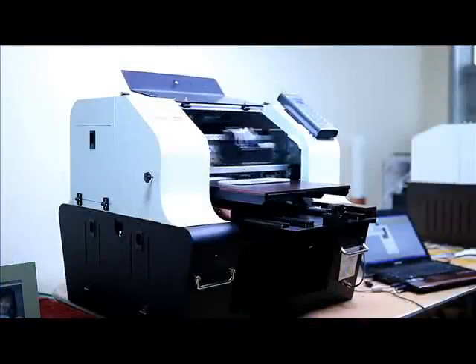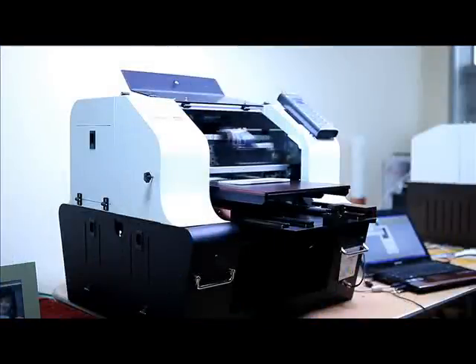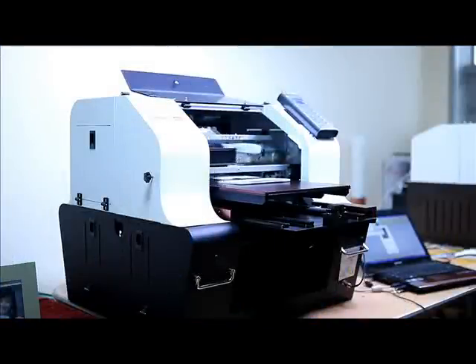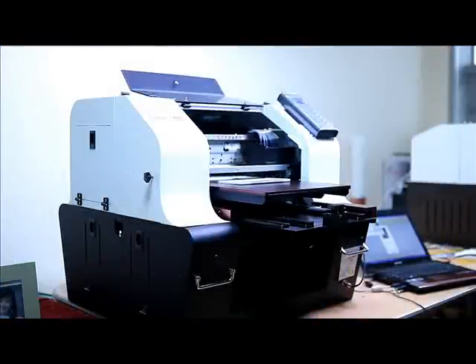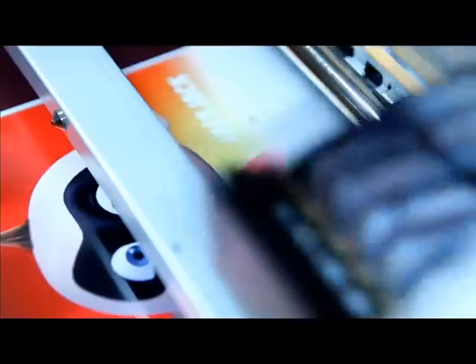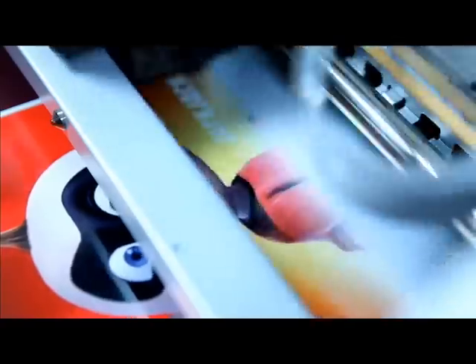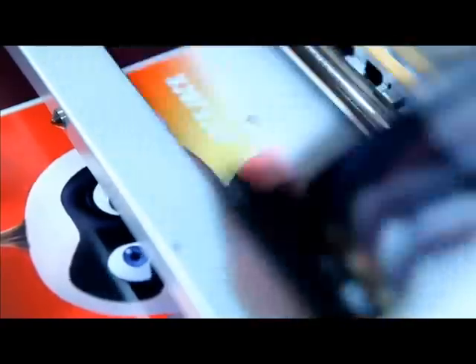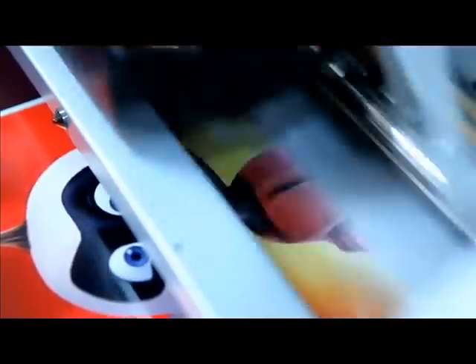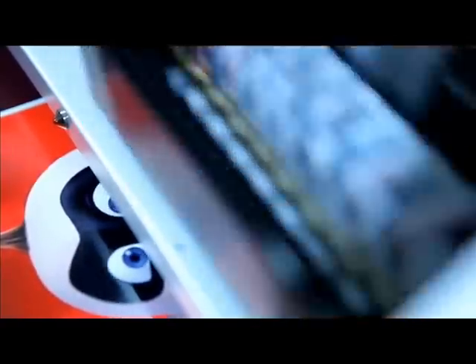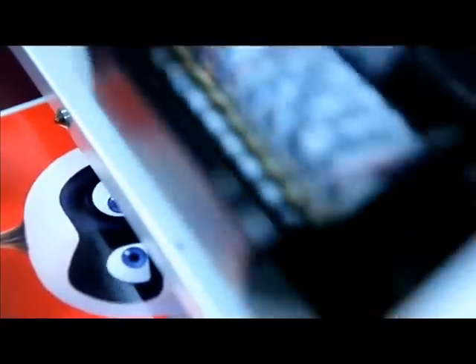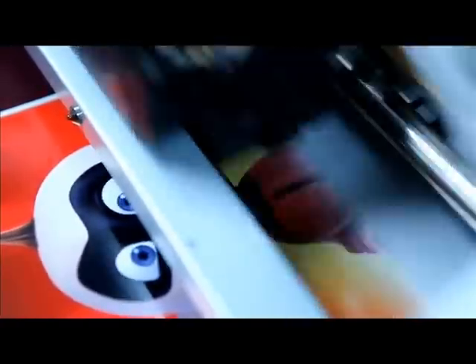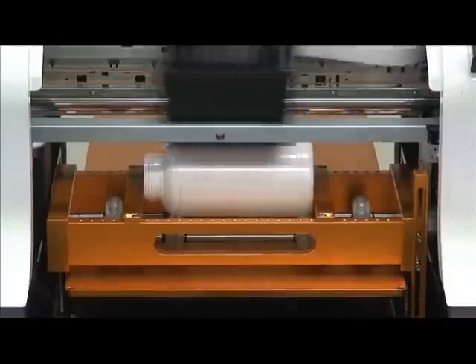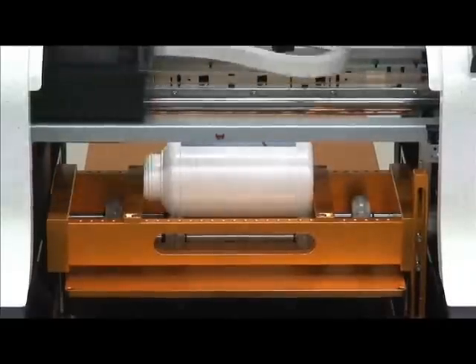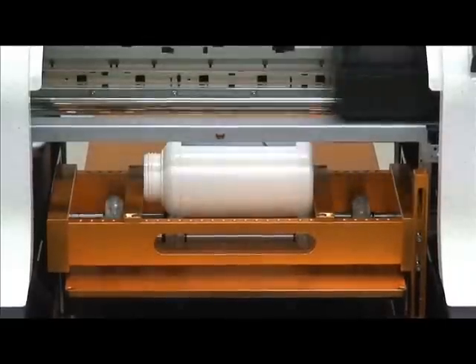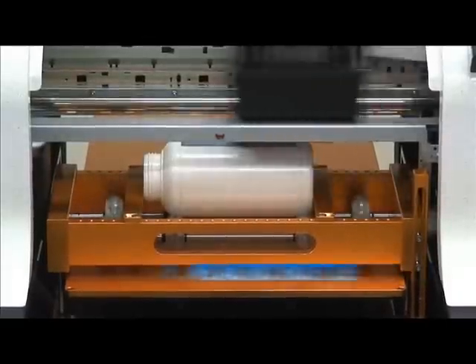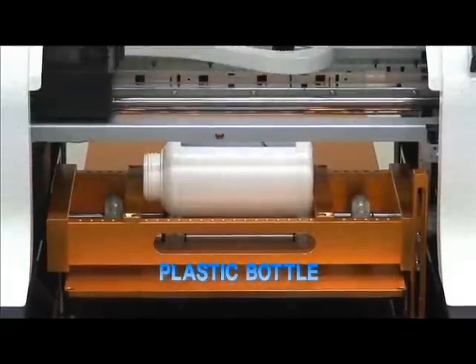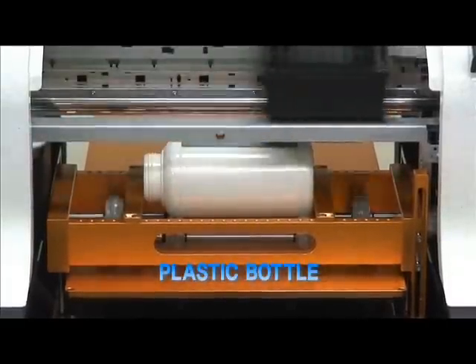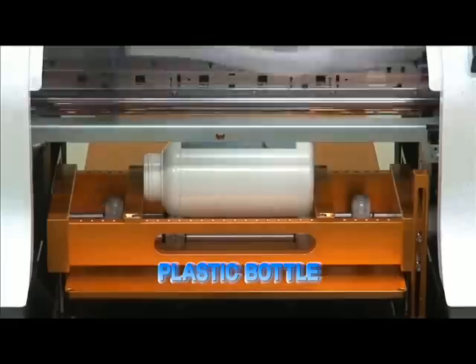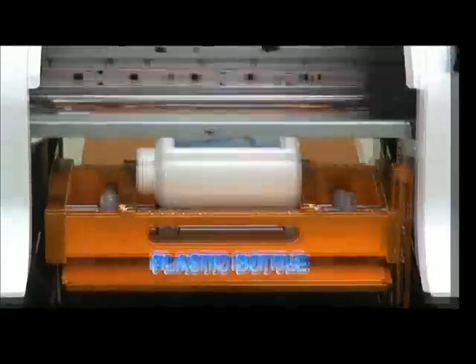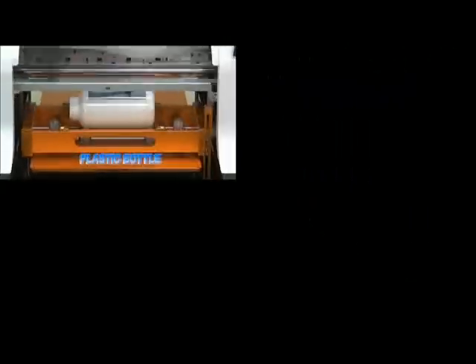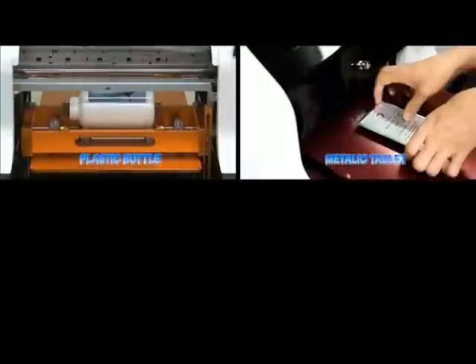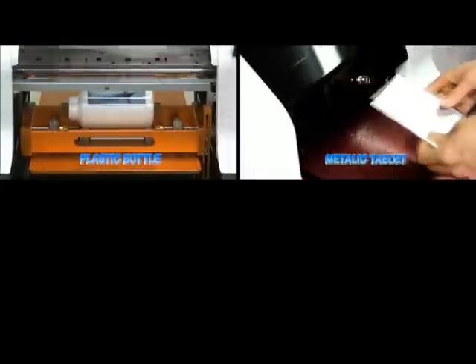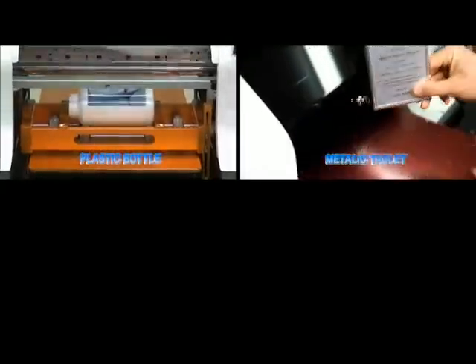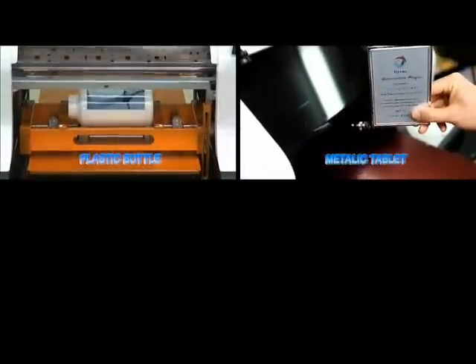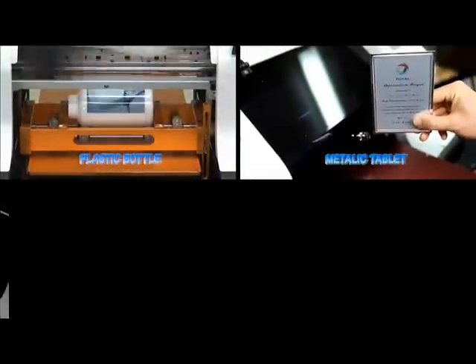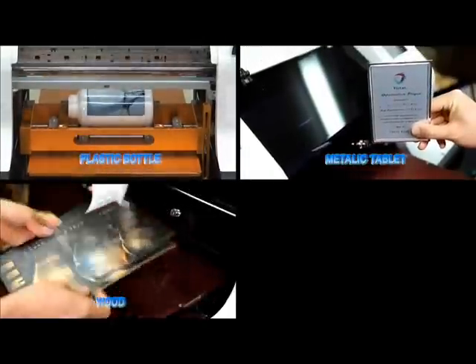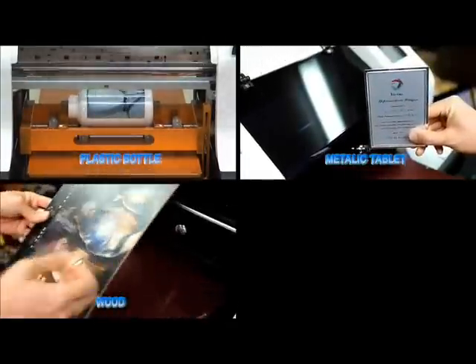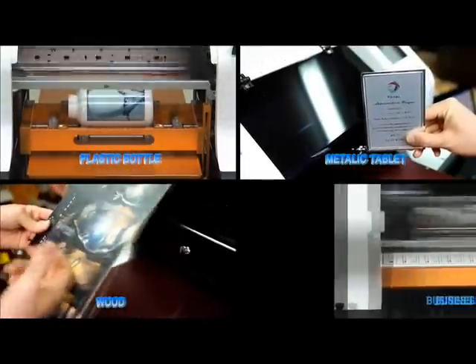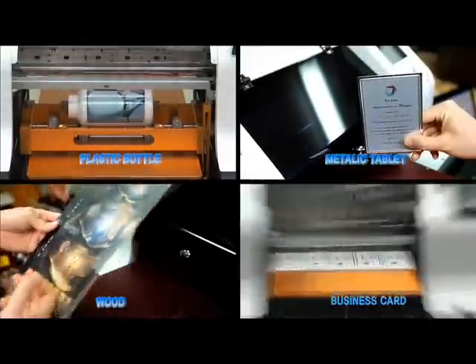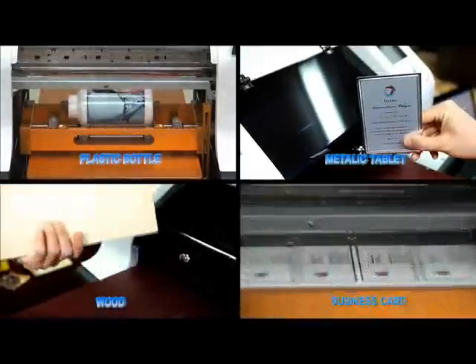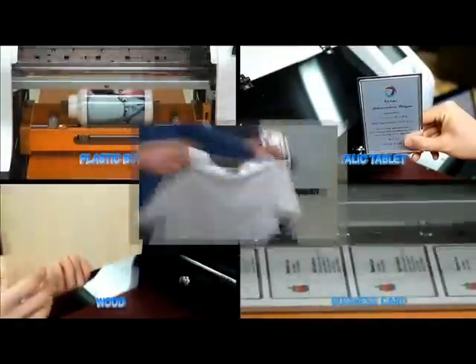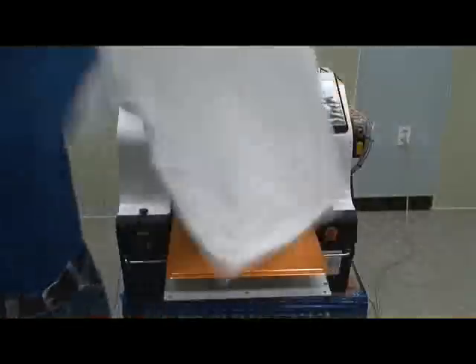DuraFos's DuraDura series flatbed printer is a new concept of digital printers. It can print on not only ordinary paper, but plastic, aluminum, wood, metal, and t-shirts.